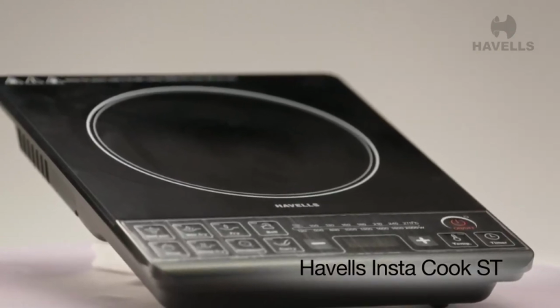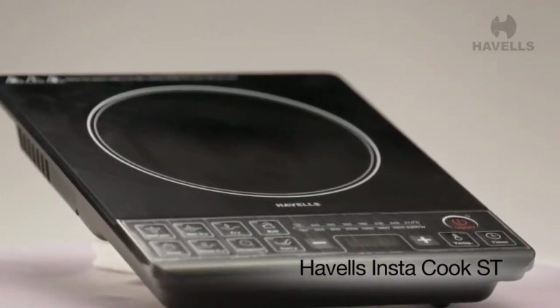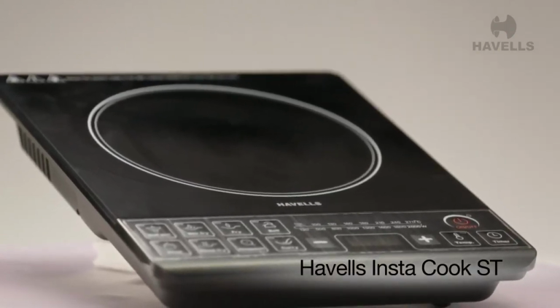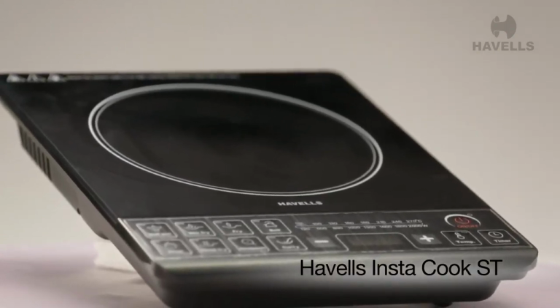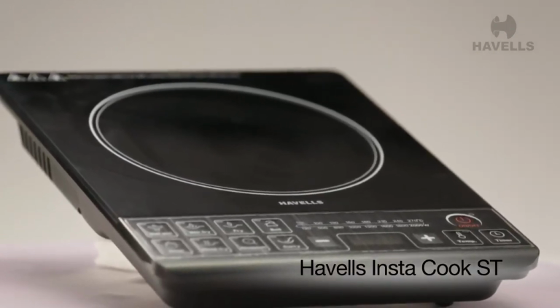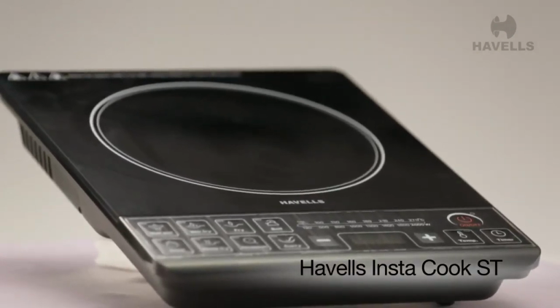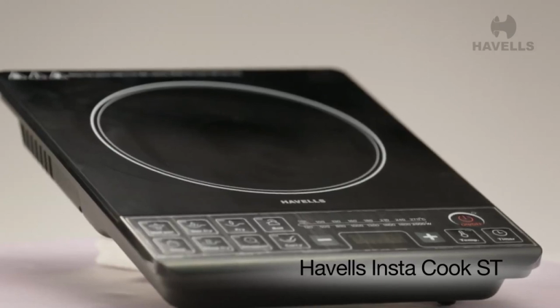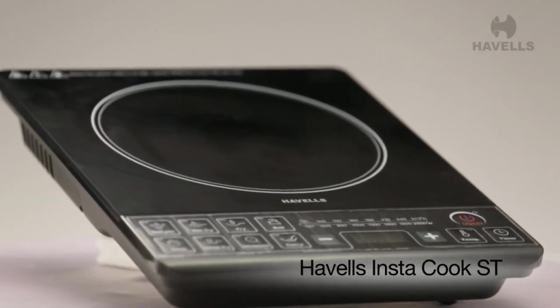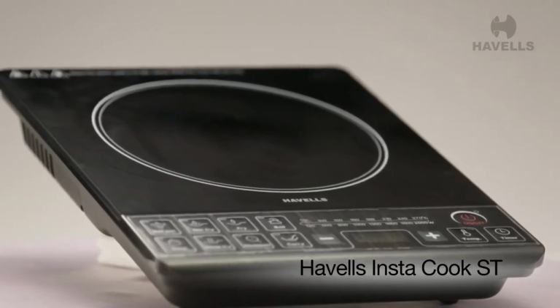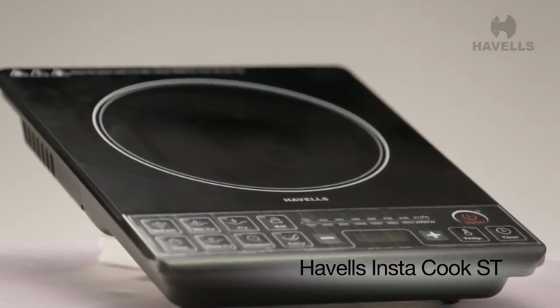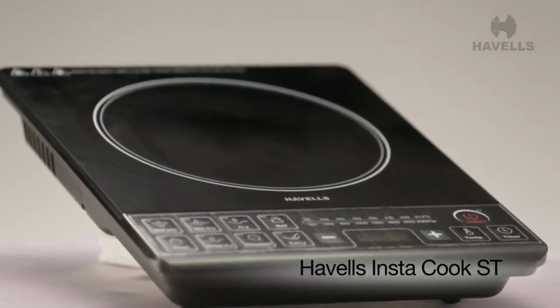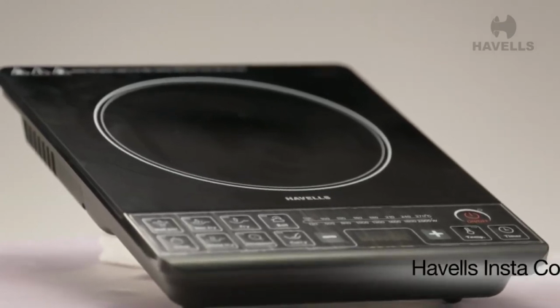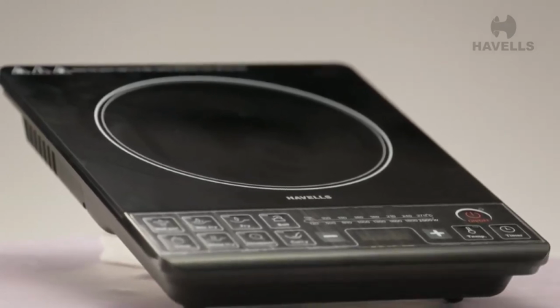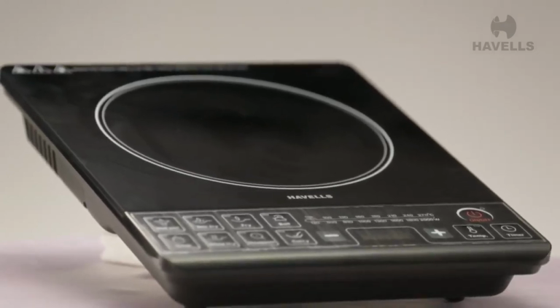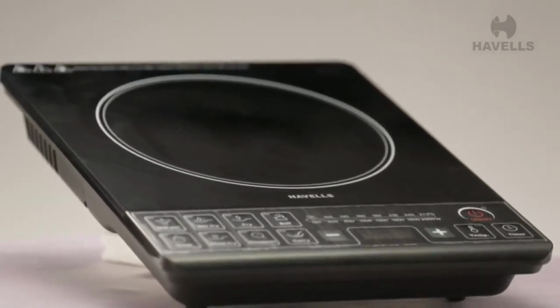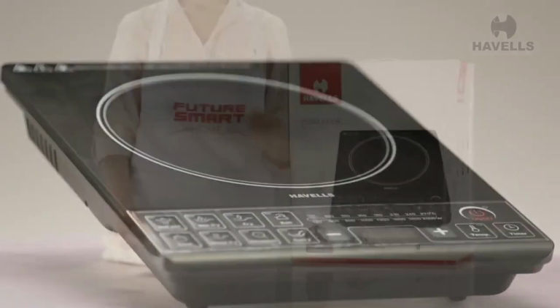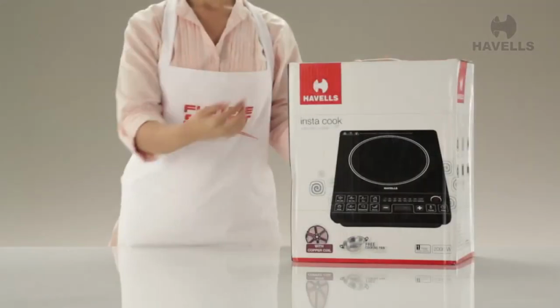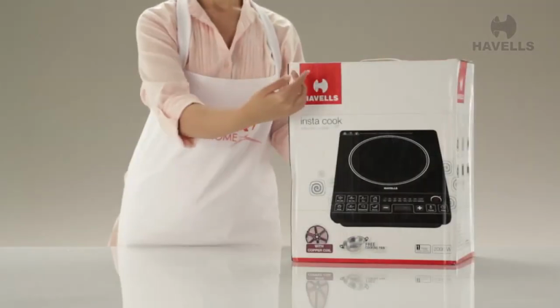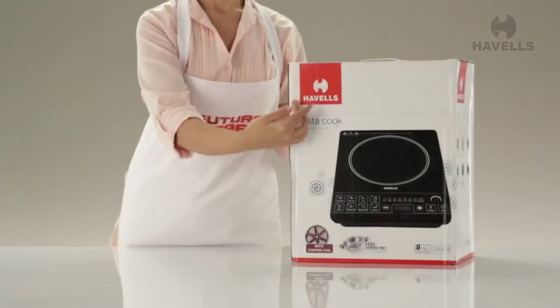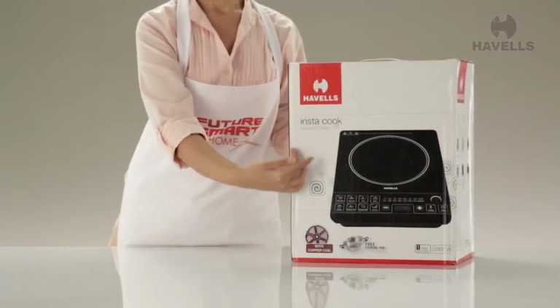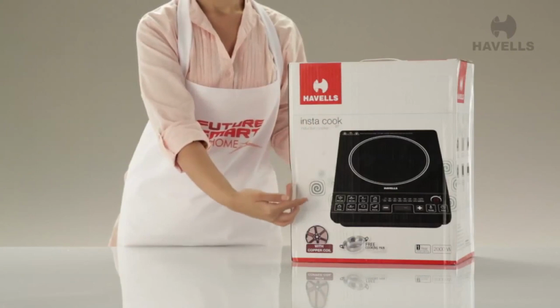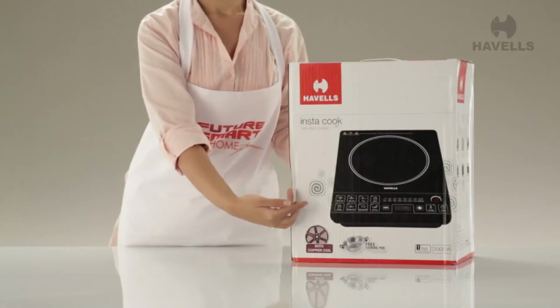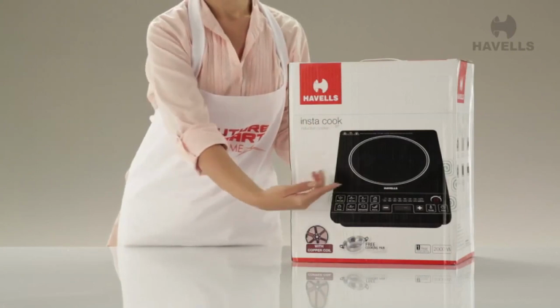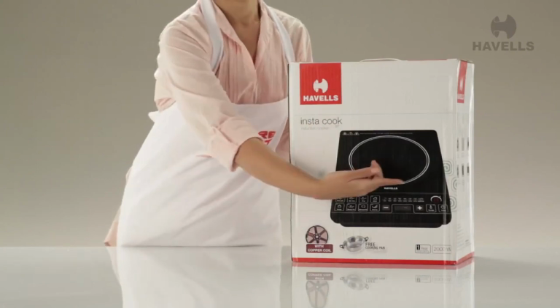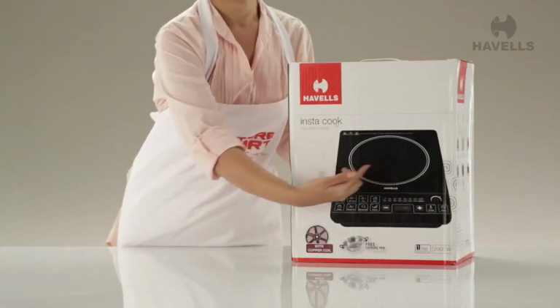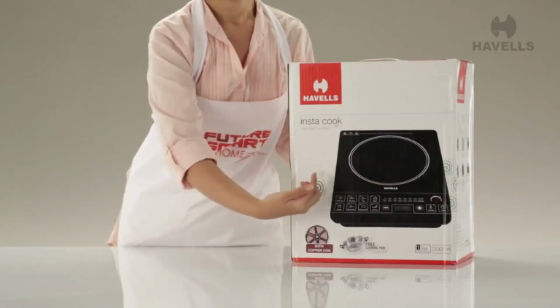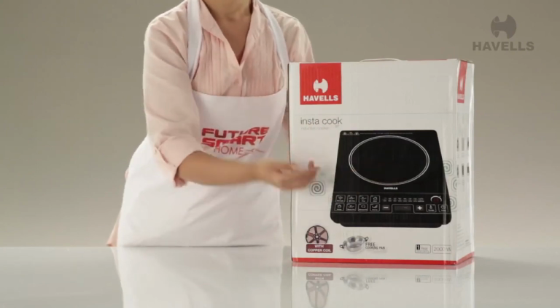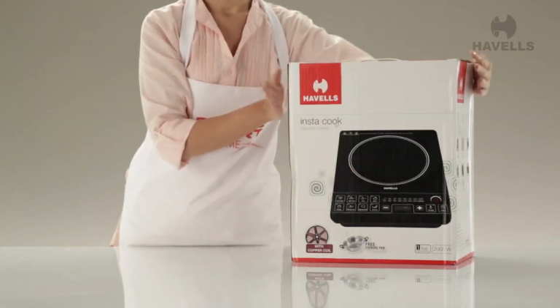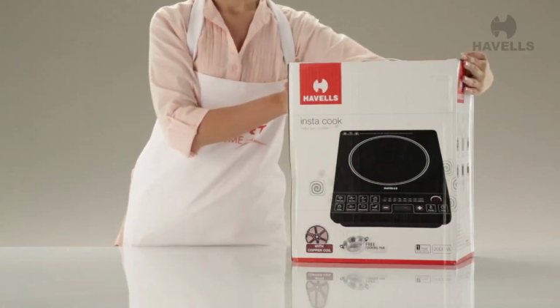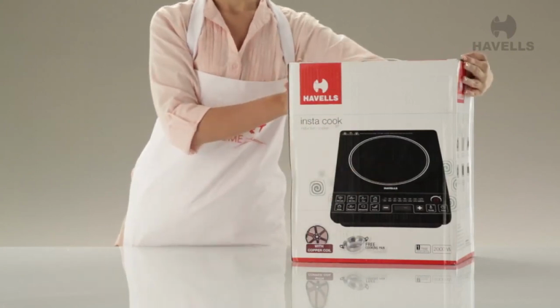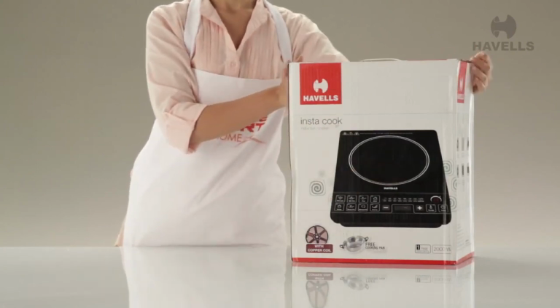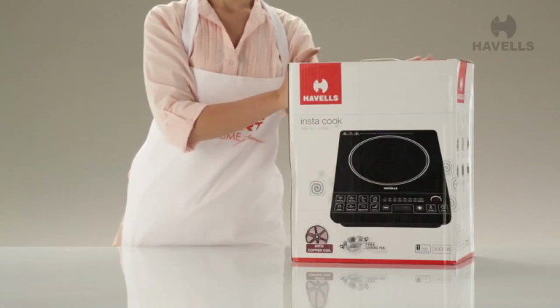This elegant and efficient machine will change the way you cook forever. Here in front of me is a mid-sized box. So let's open it up.